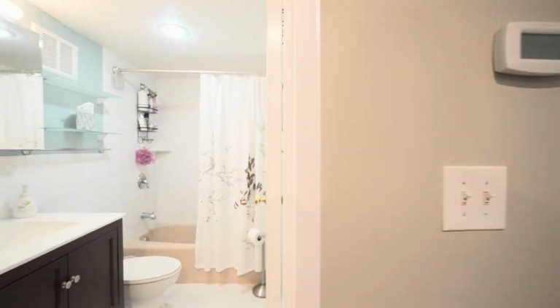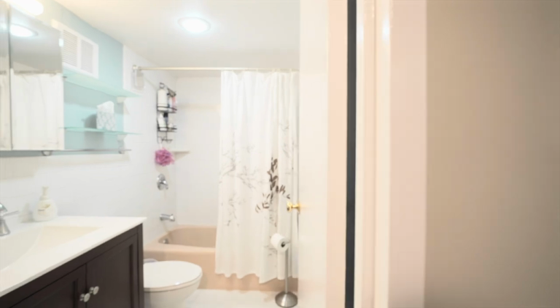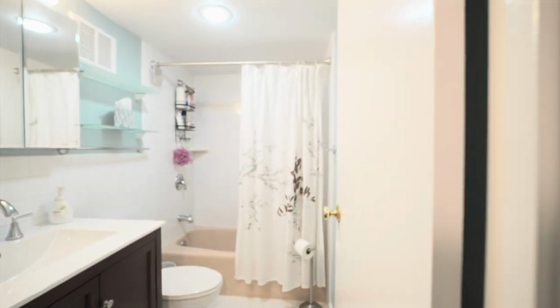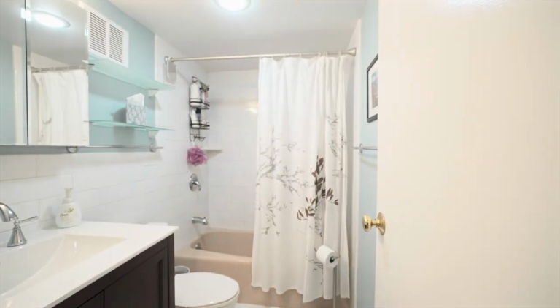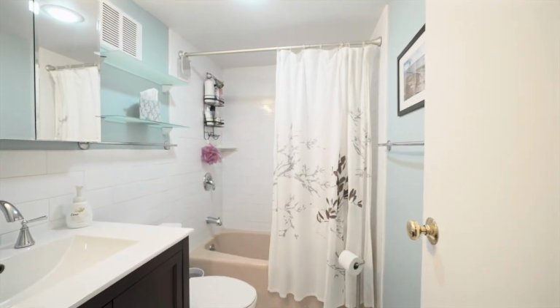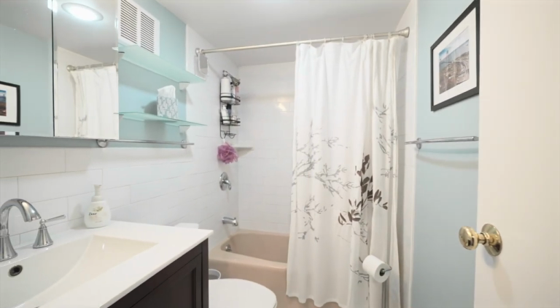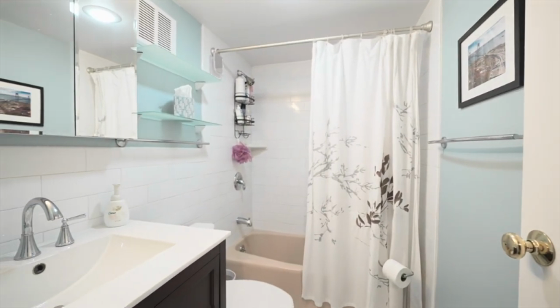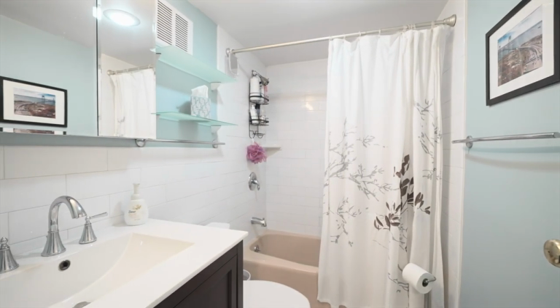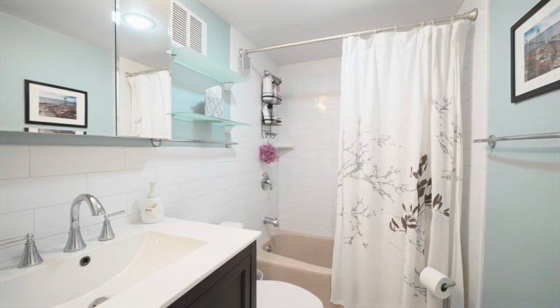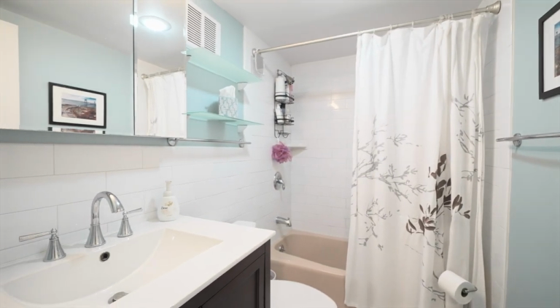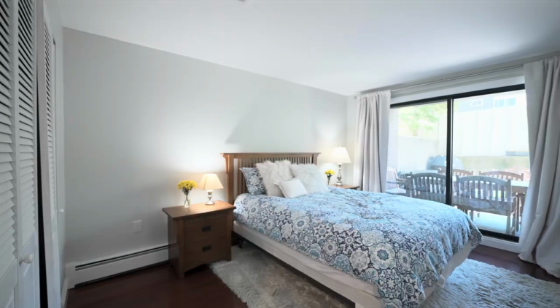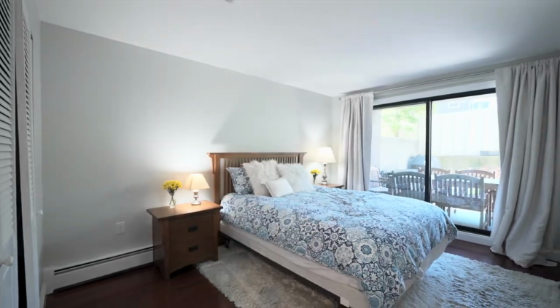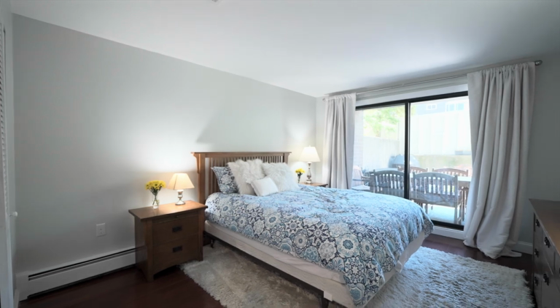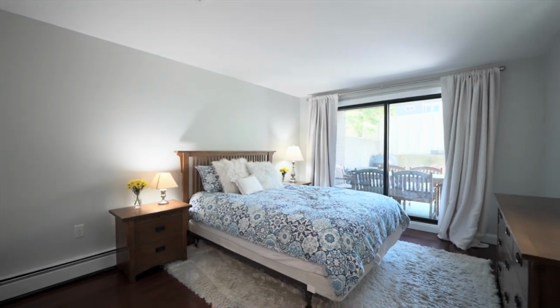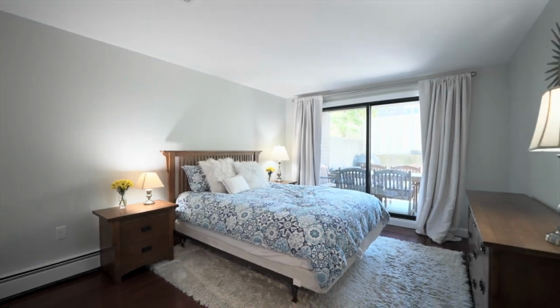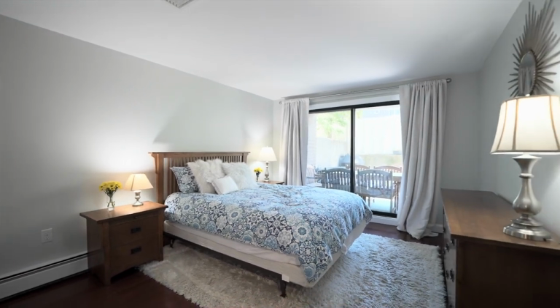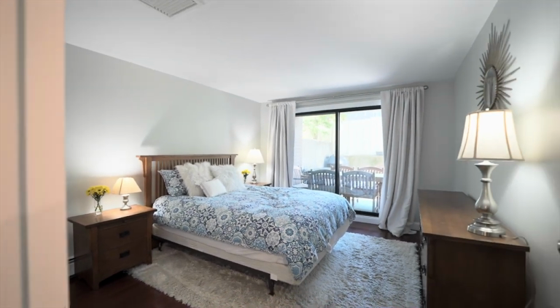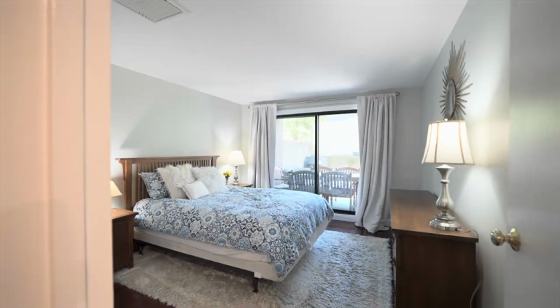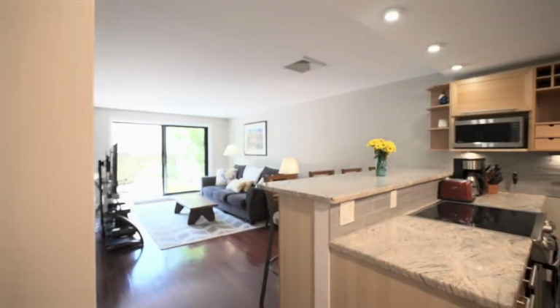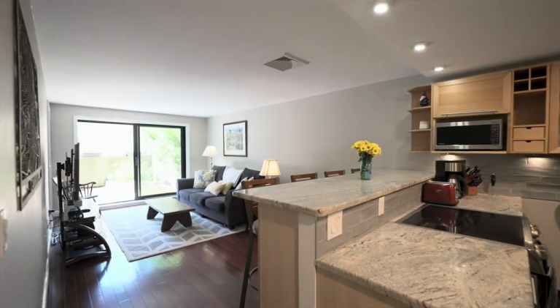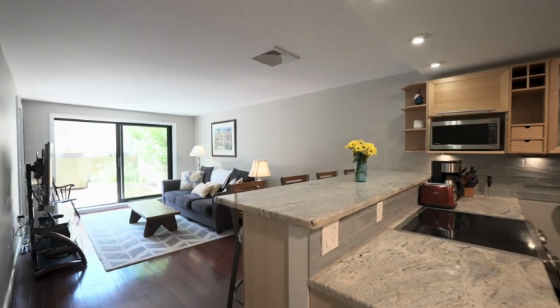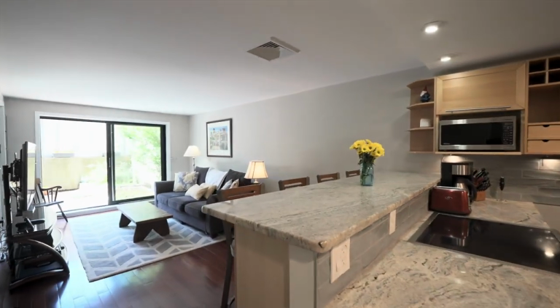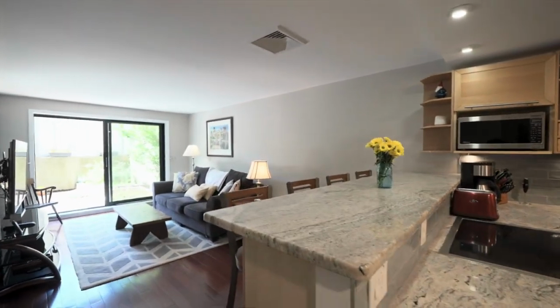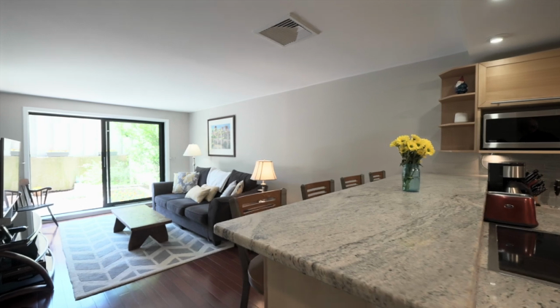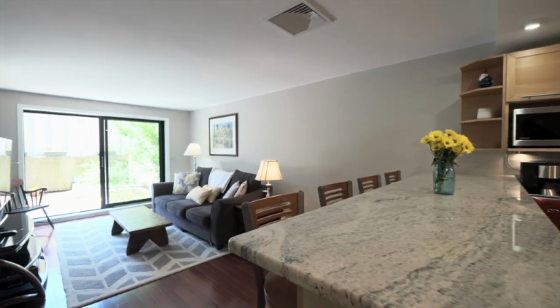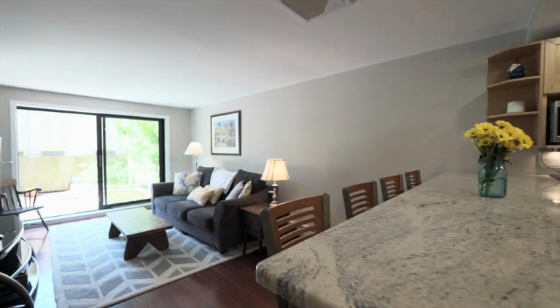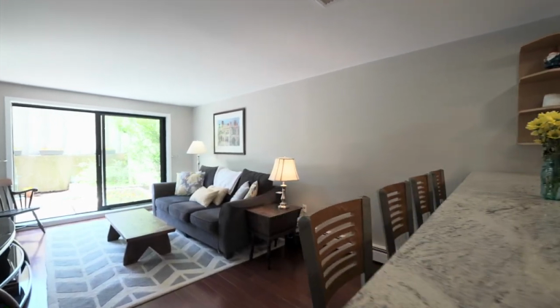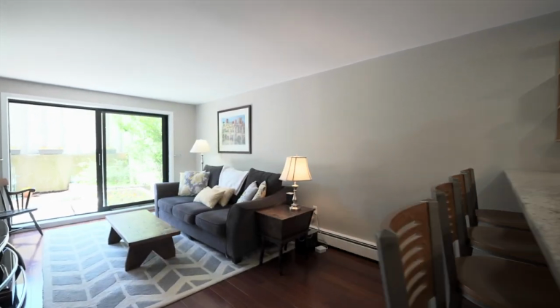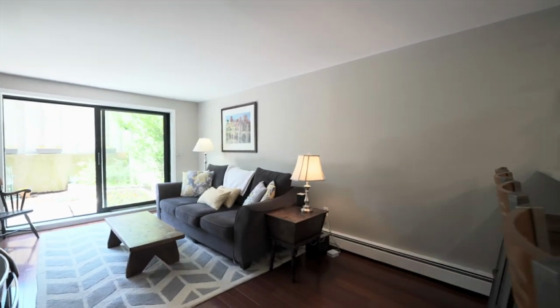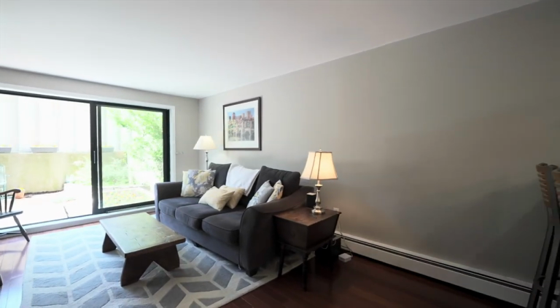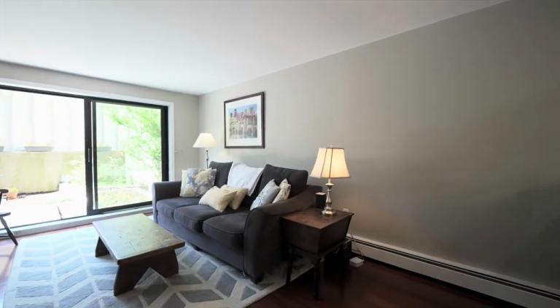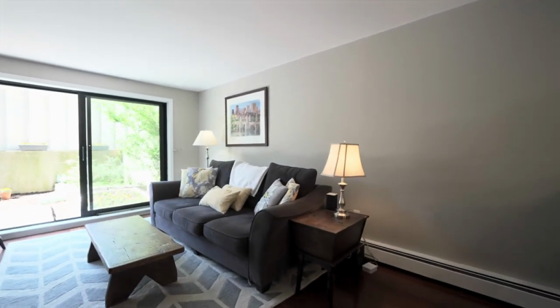An attractive updated tile-floored kitchen with handy peninsula bar, granite counters, stainless steel appliances, and plenty of cabinet space. The kitchen is open to the lovely dining room and the living area.